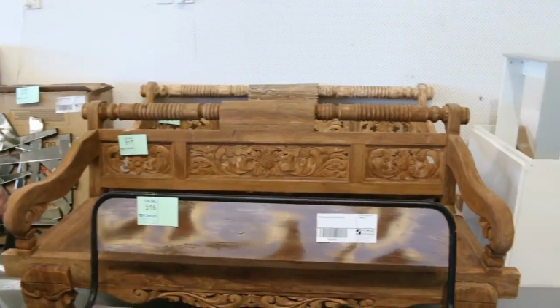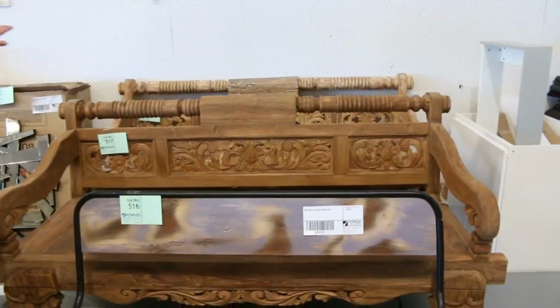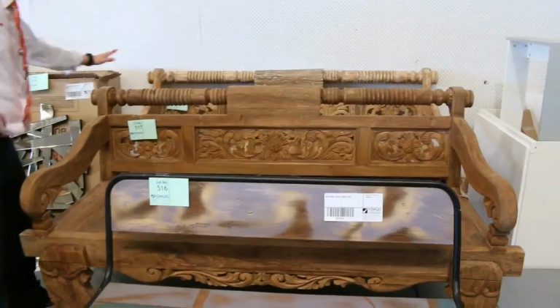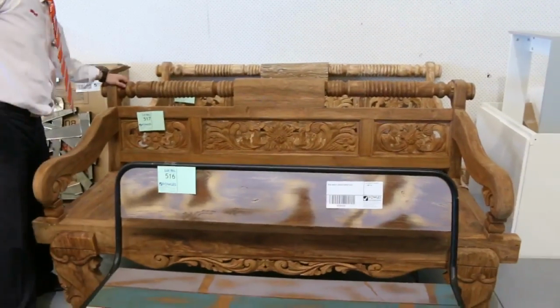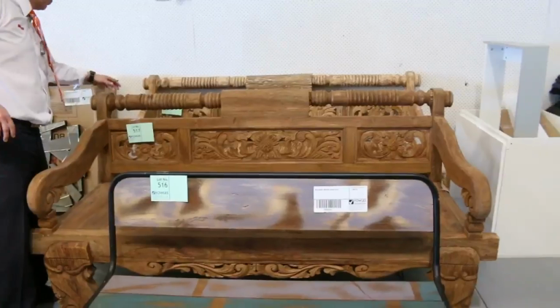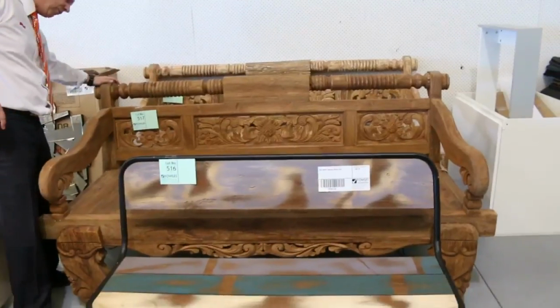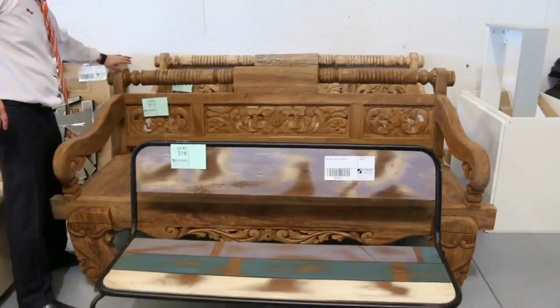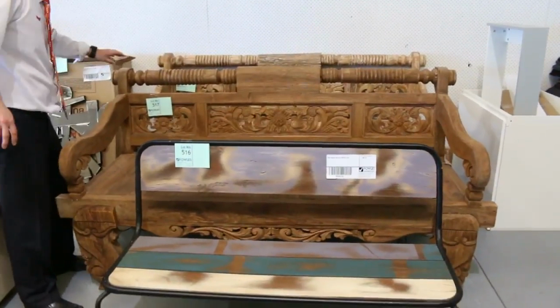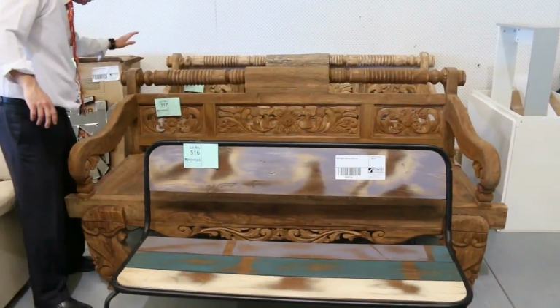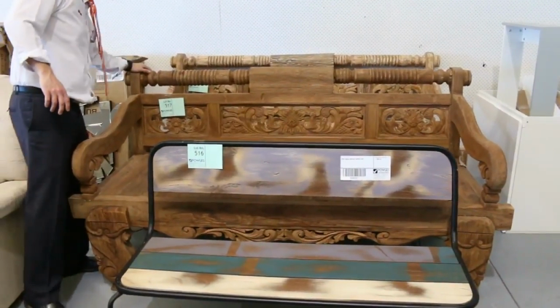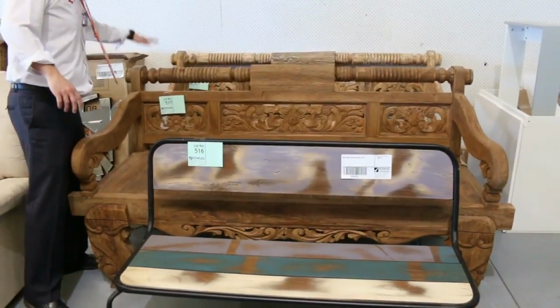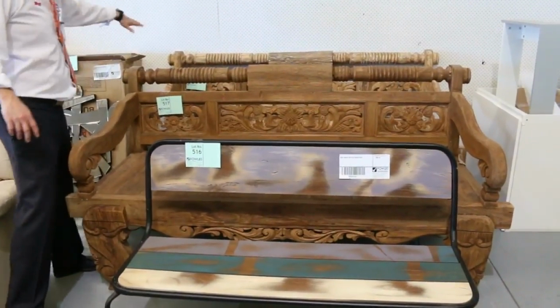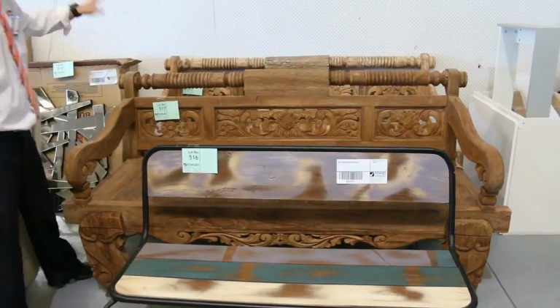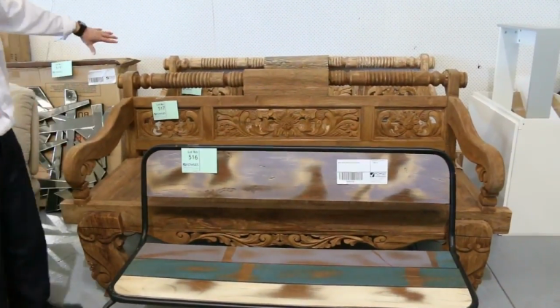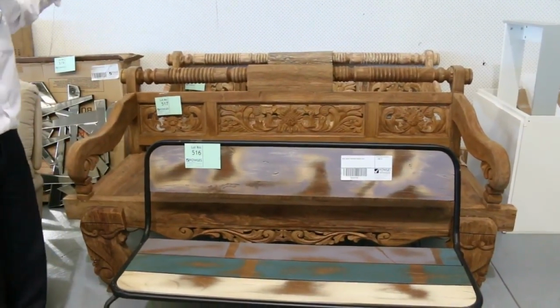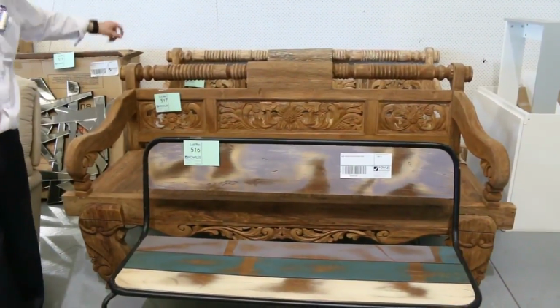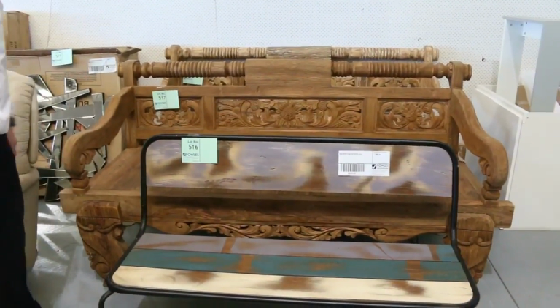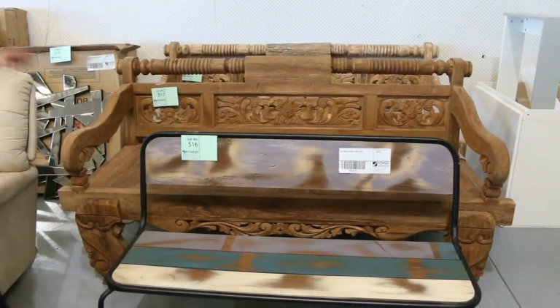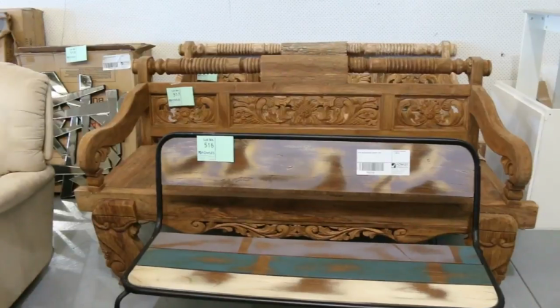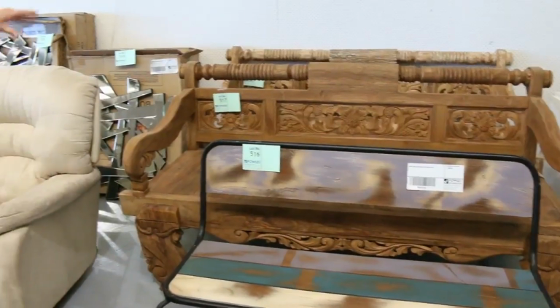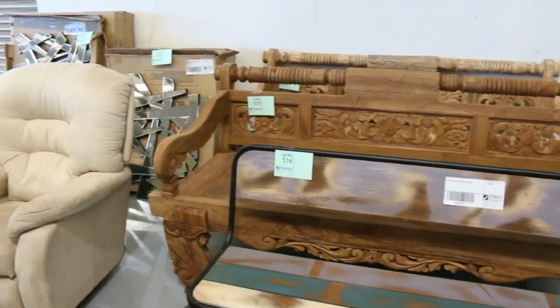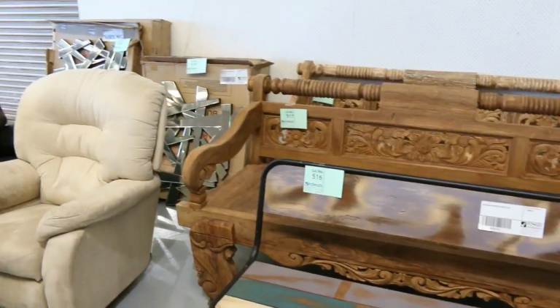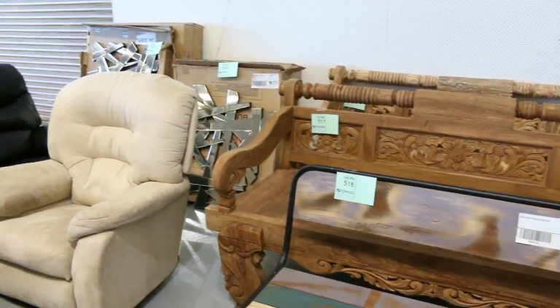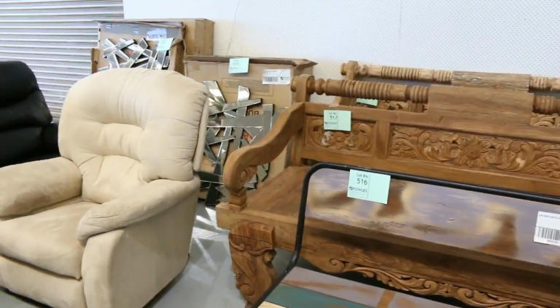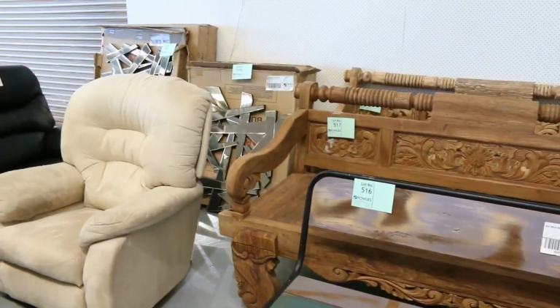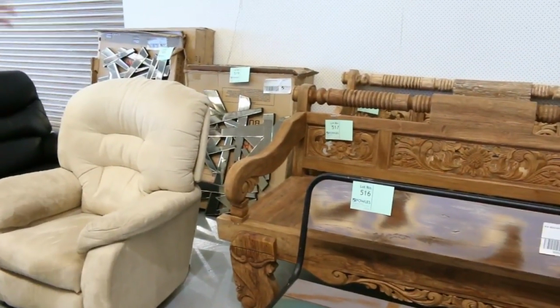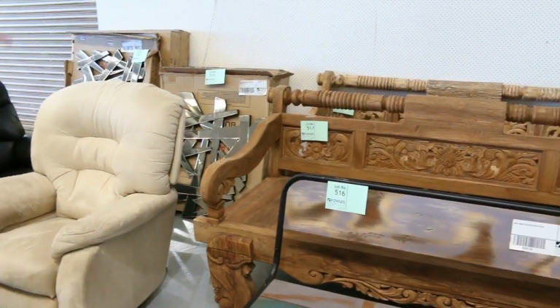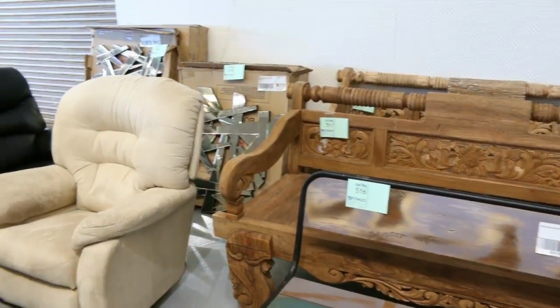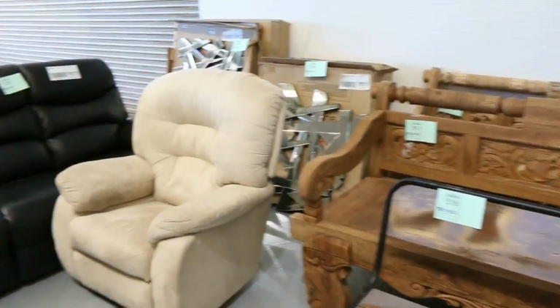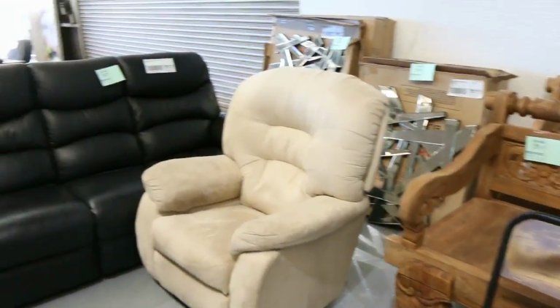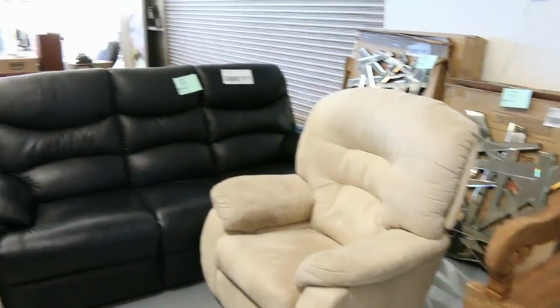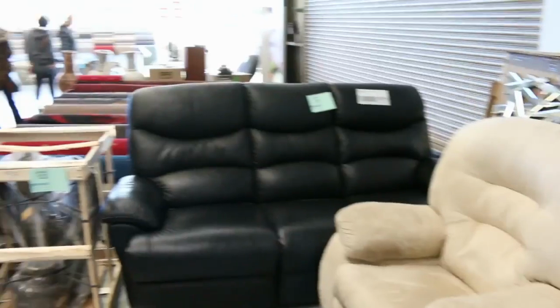Over the back, some beautiful teak furniture — a couple of these big teak outdoor day beds. You're probably looking around the $700 mark on those.